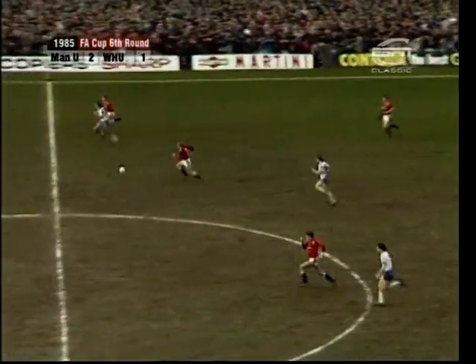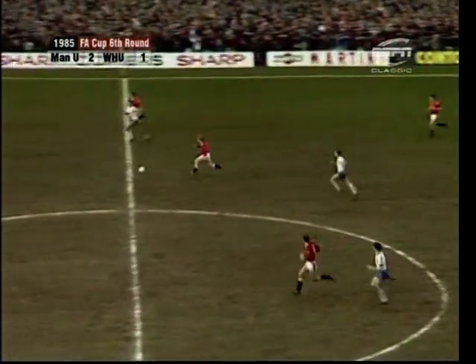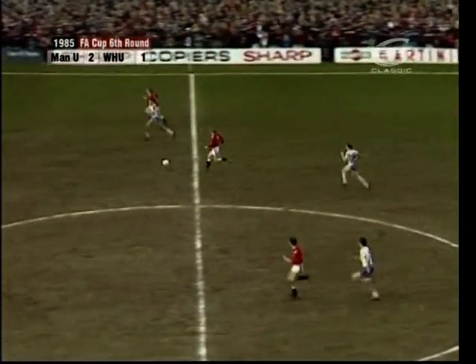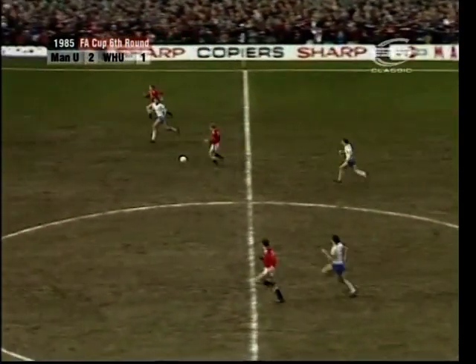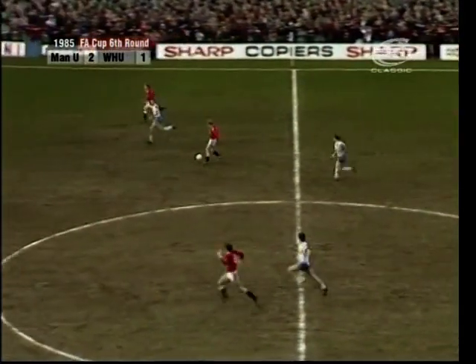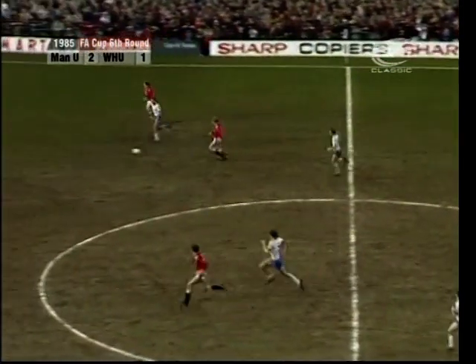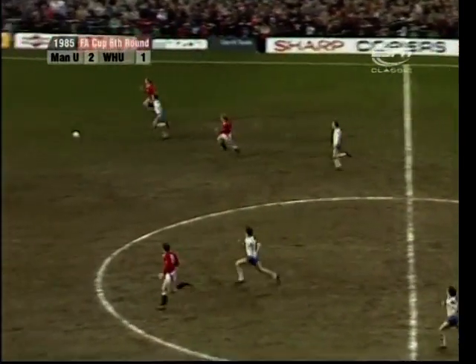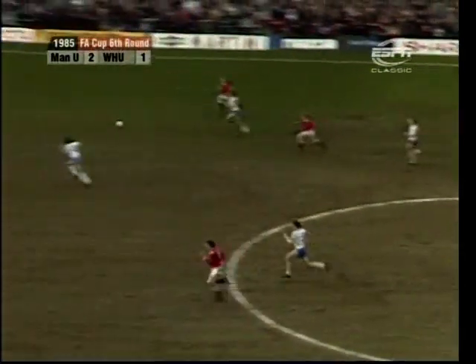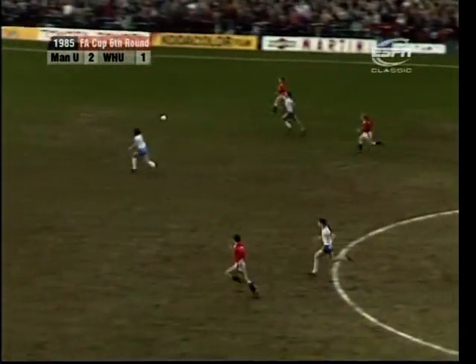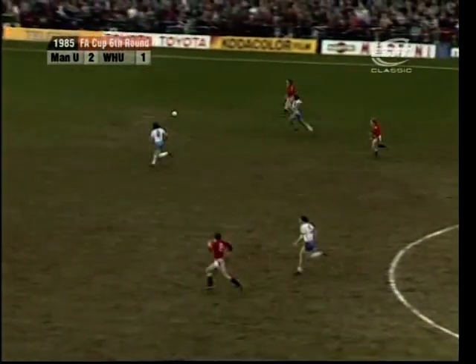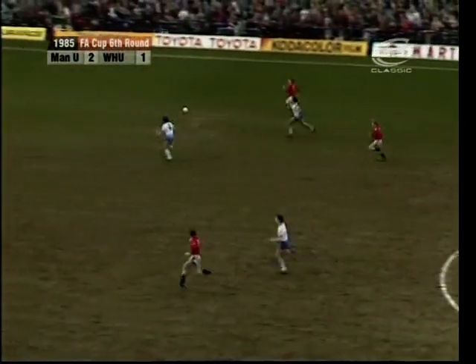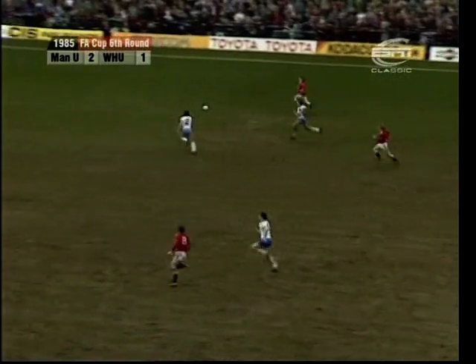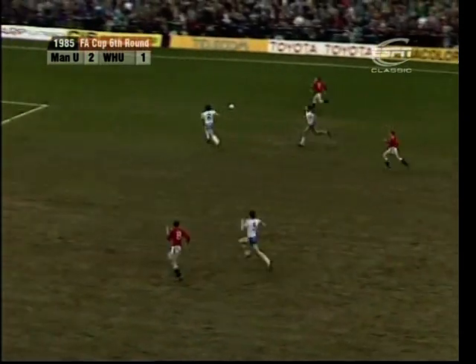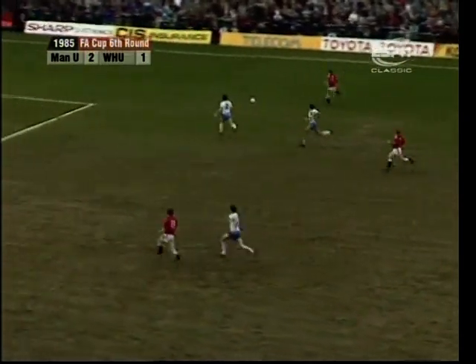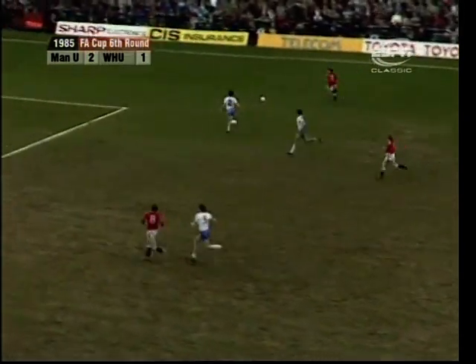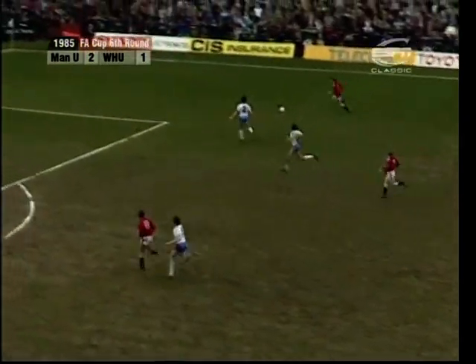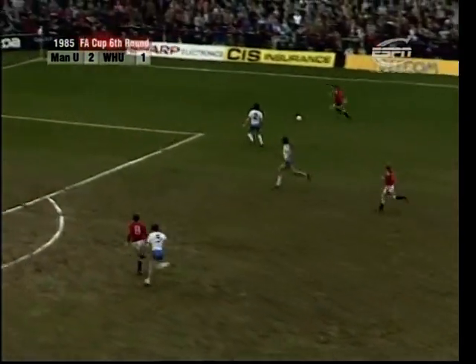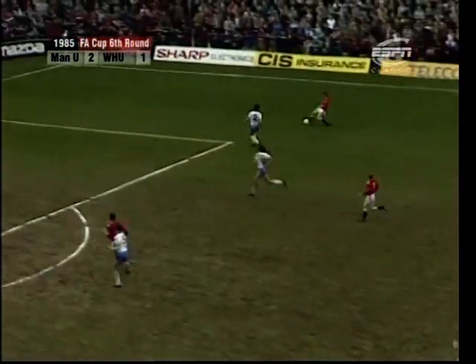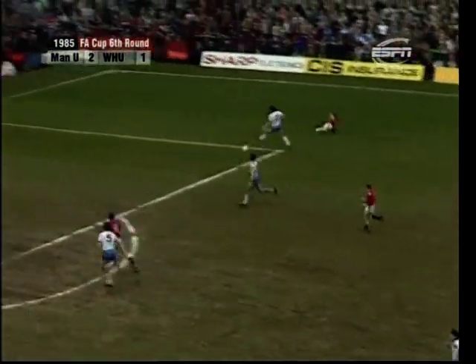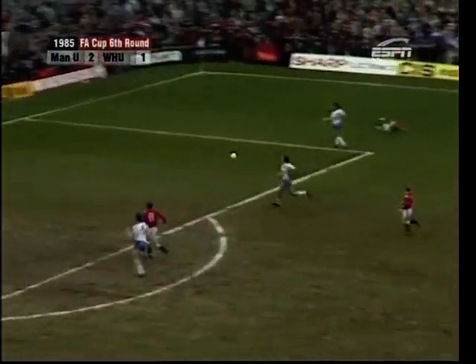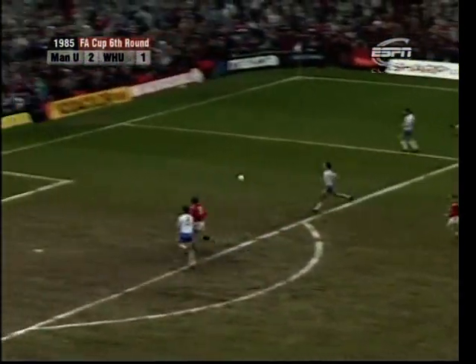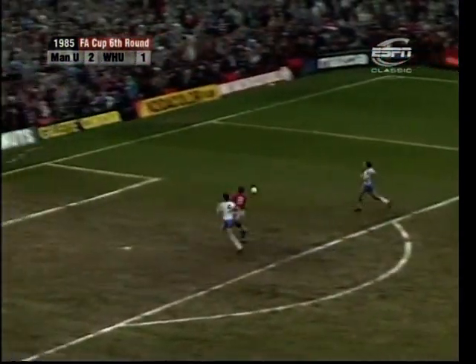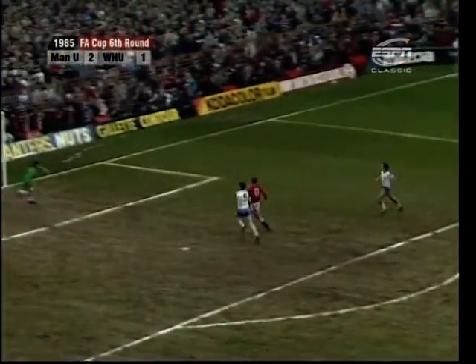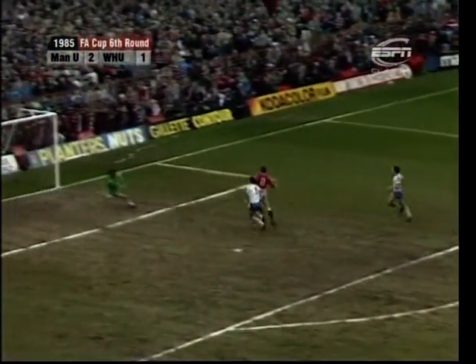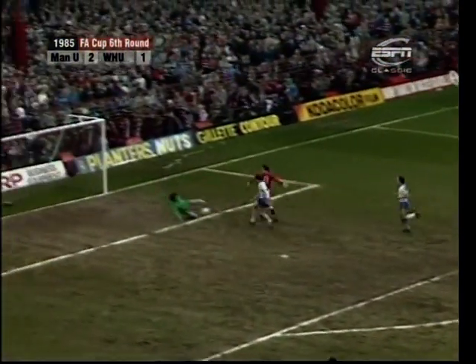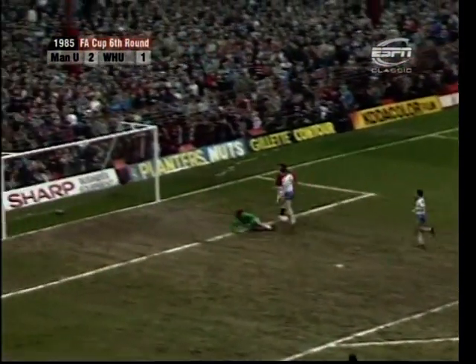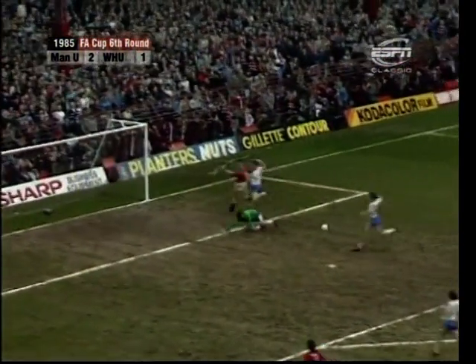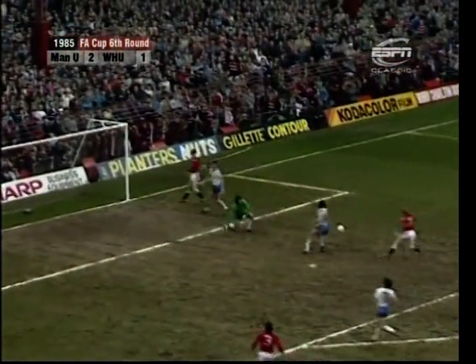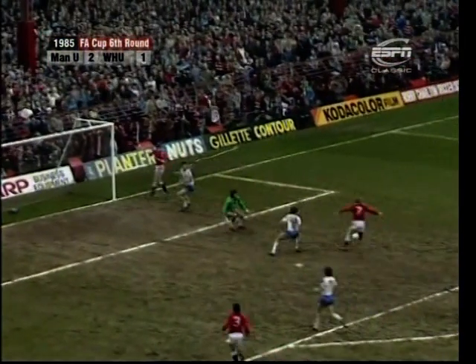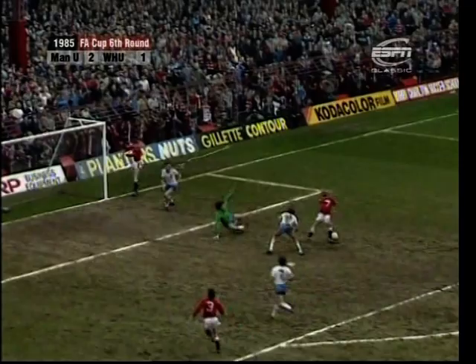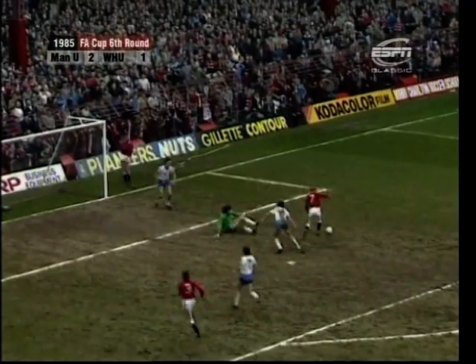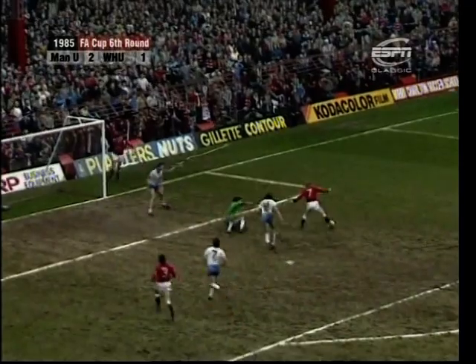Stapleton was defending well. Jesper Olsen turns it inside to Strachan. Now Whiteside charging through the centre, Olsen down the right — and here's Whiteside. Great save, Strachan!